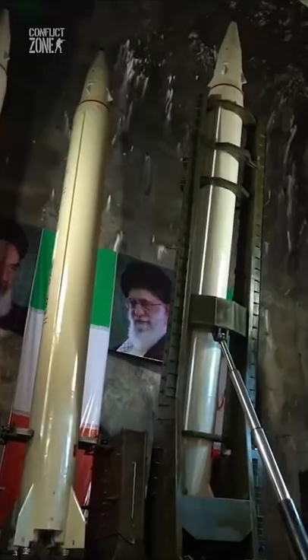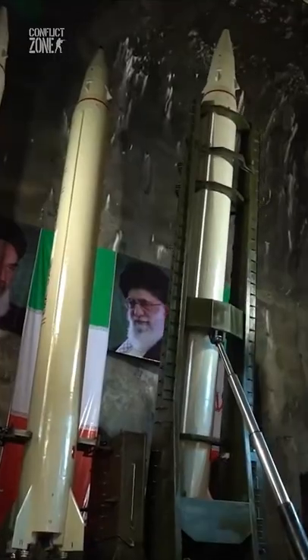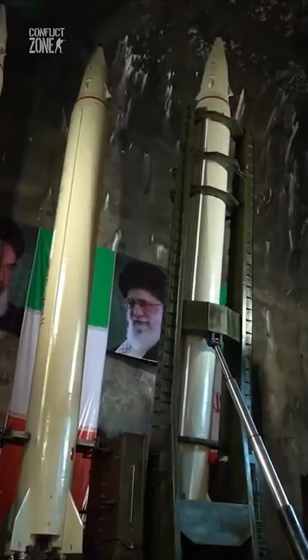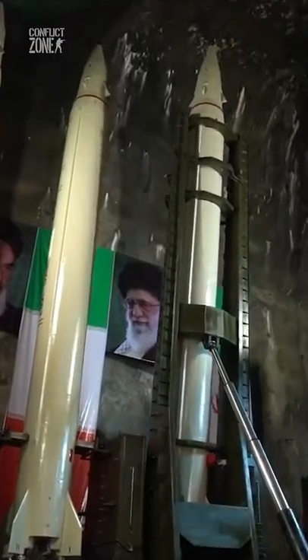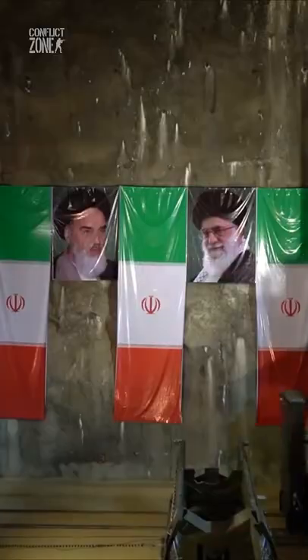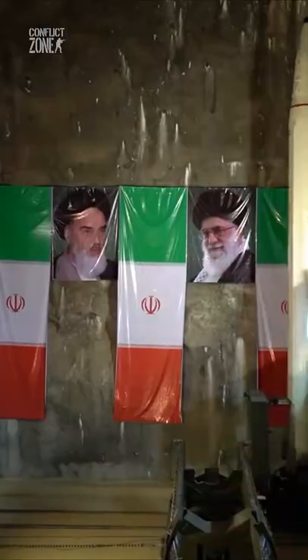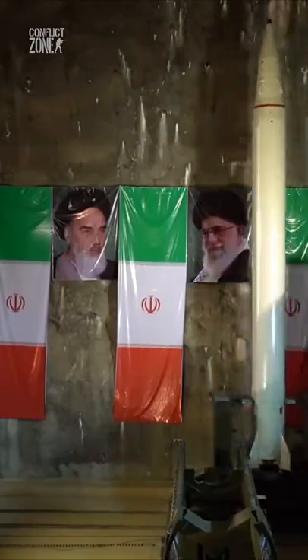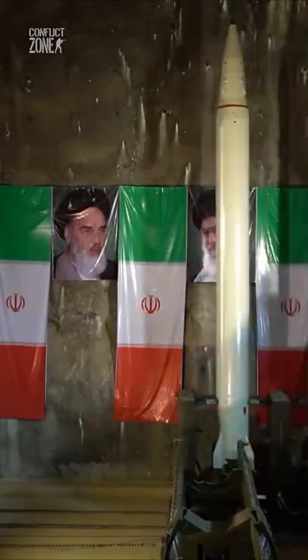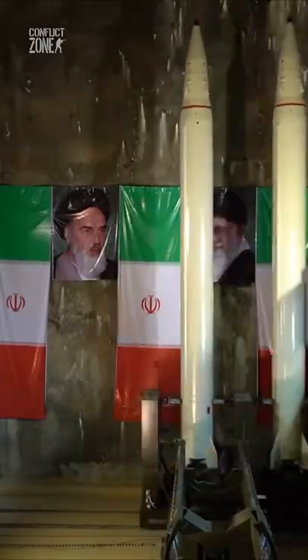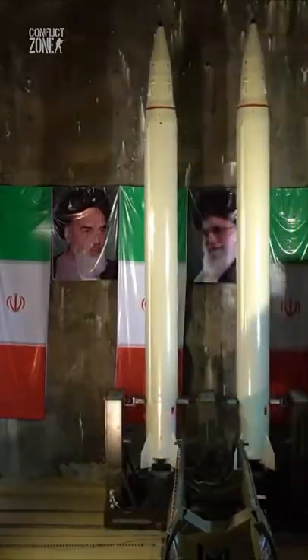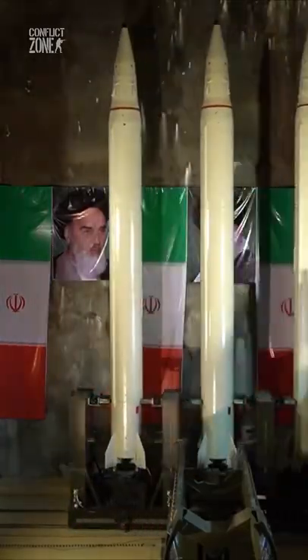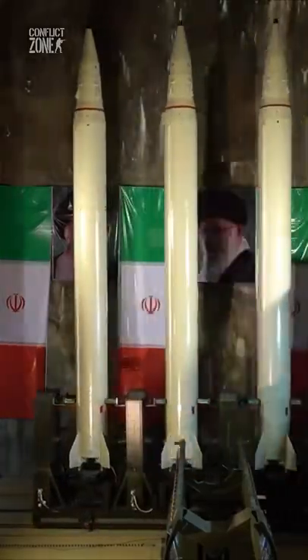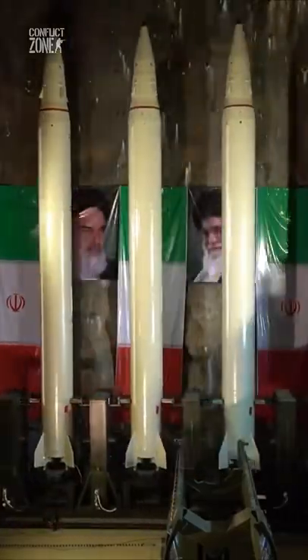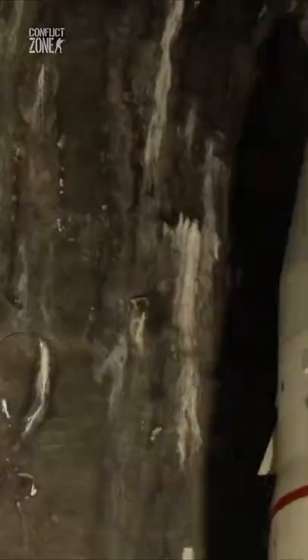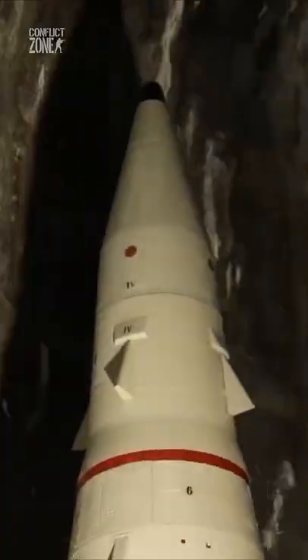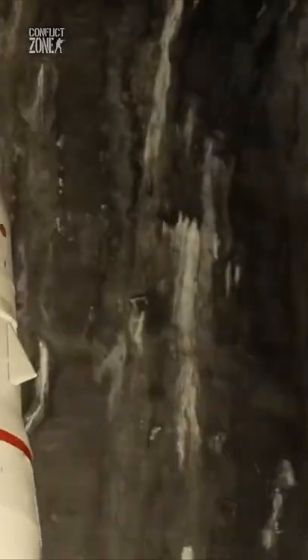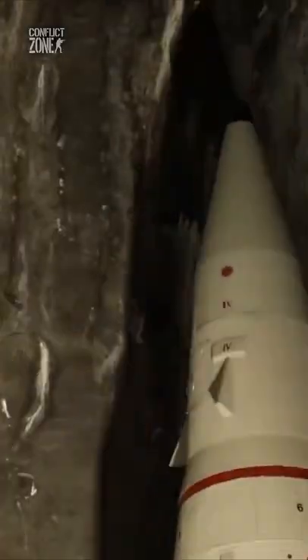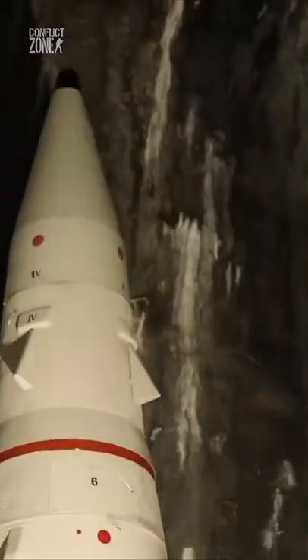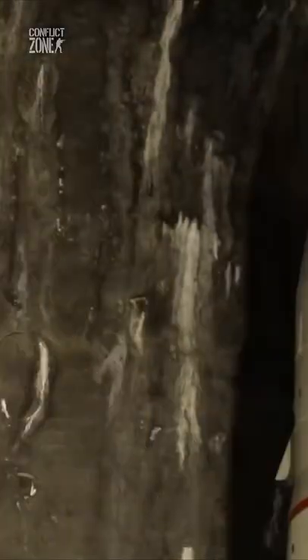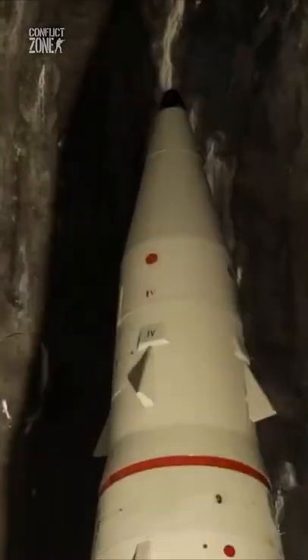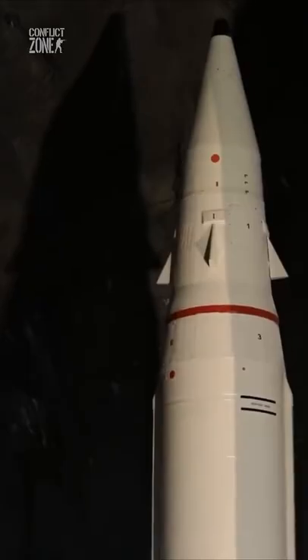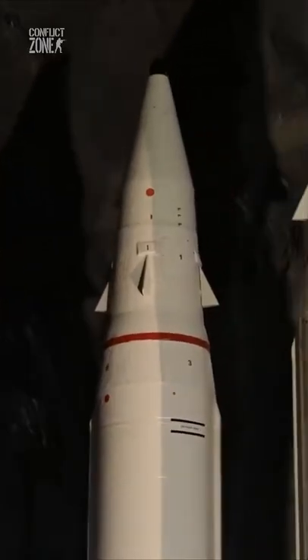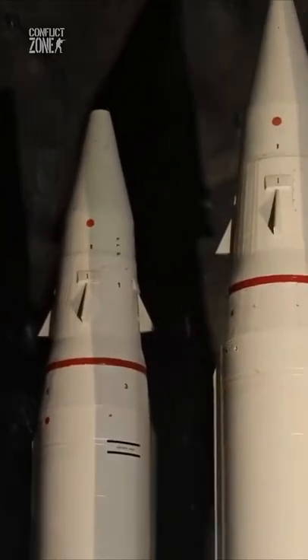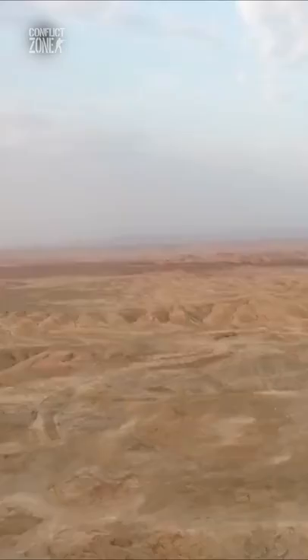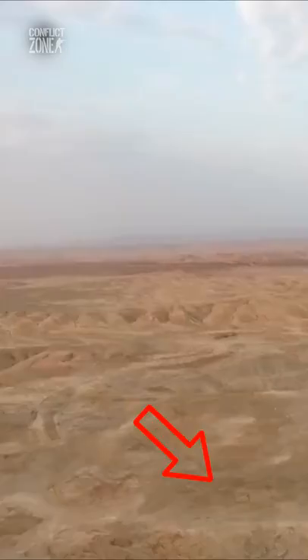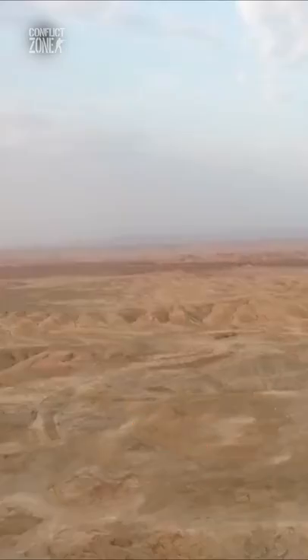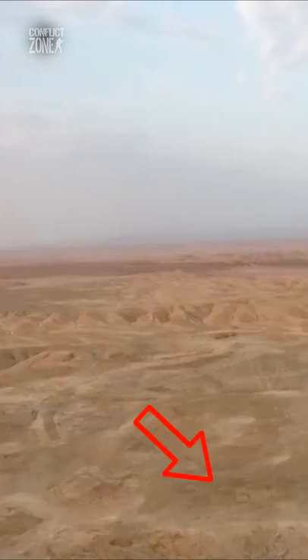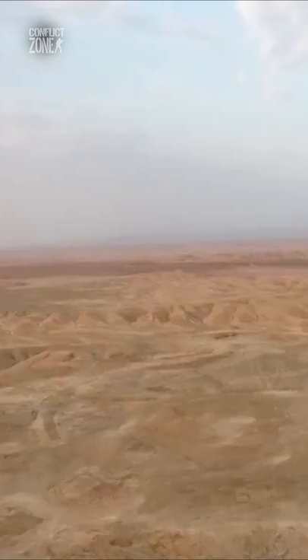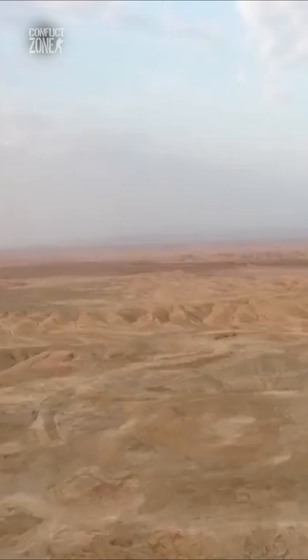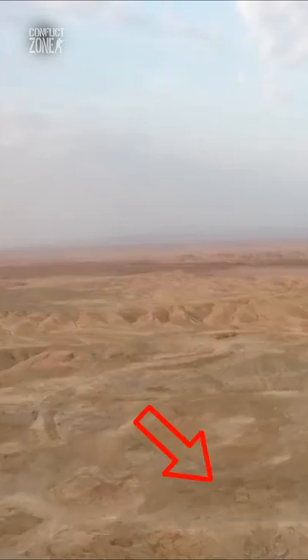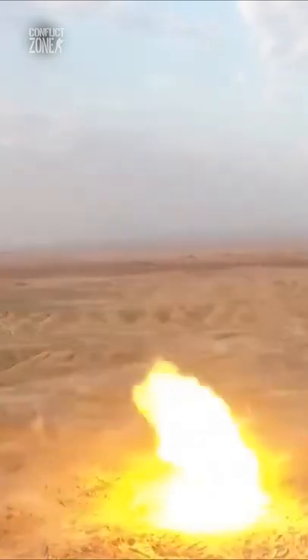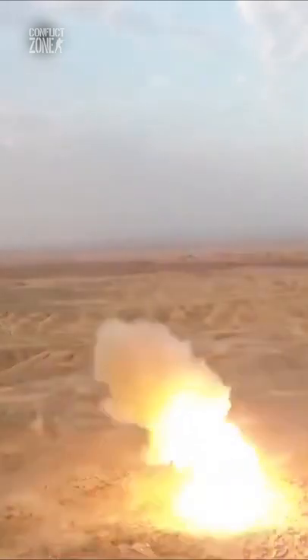To launch the missiles, they are transported by a rail system to one of the many launch silos that are just below ground level. The silo hatch is completely camouflaged.